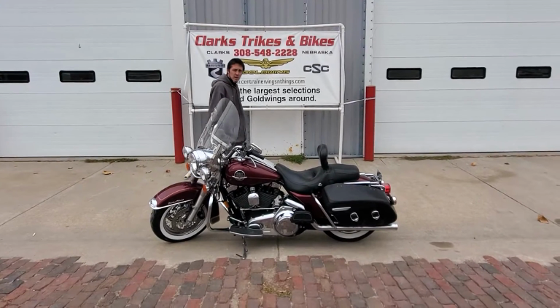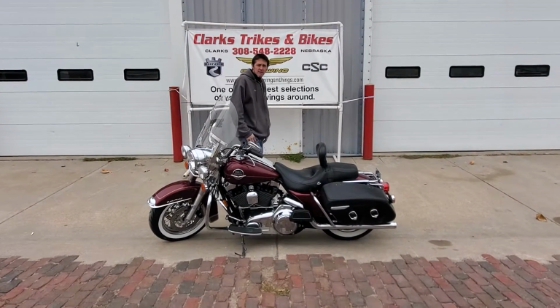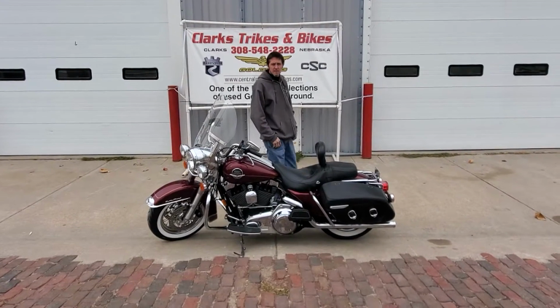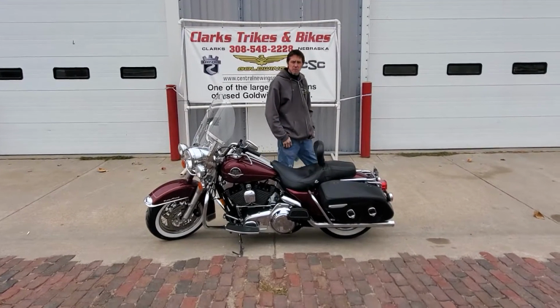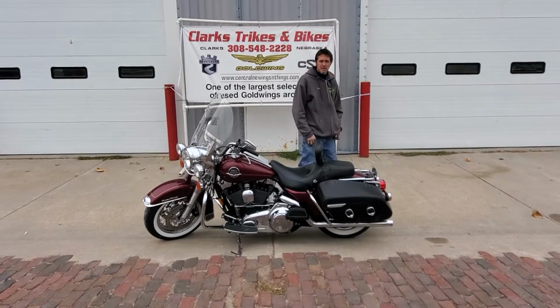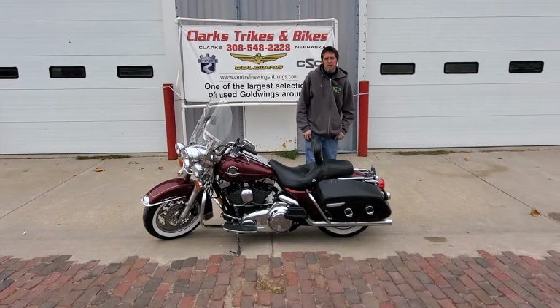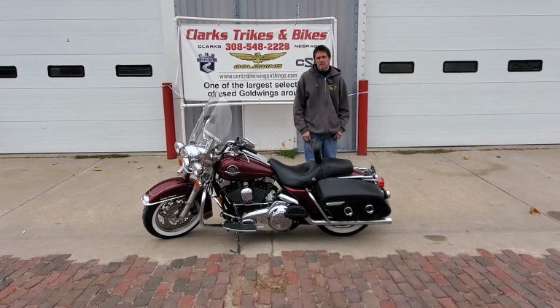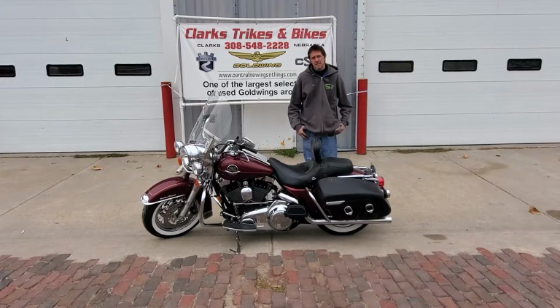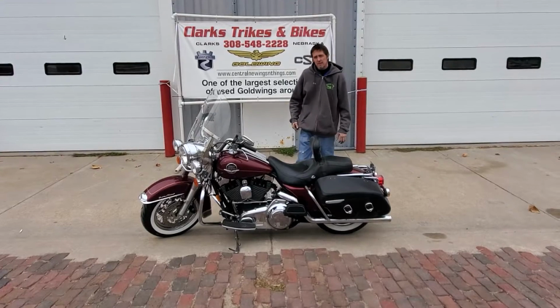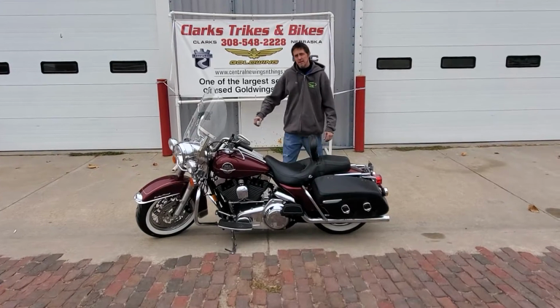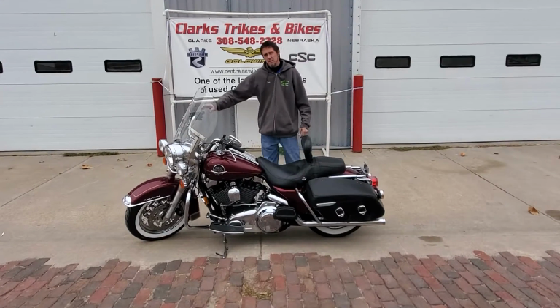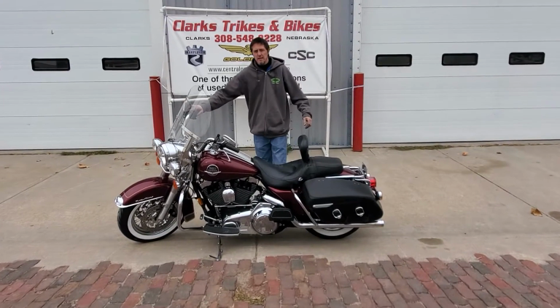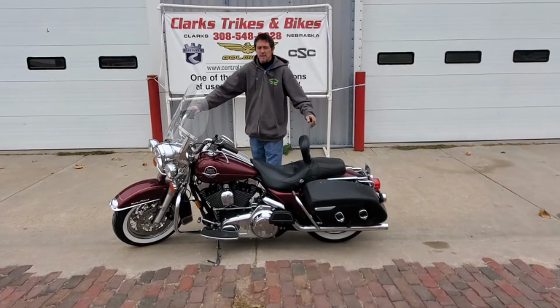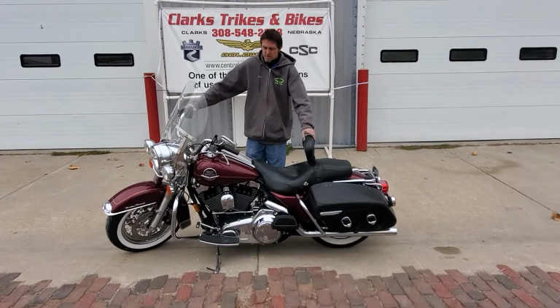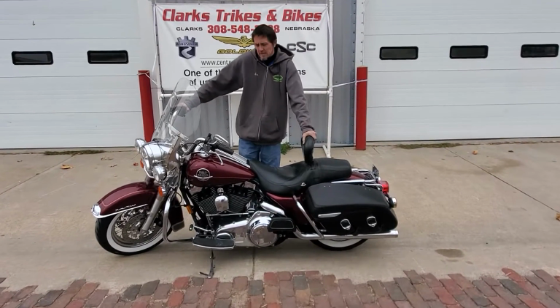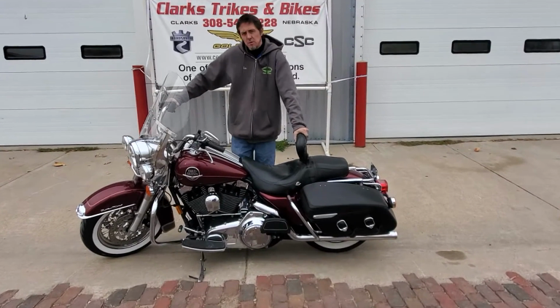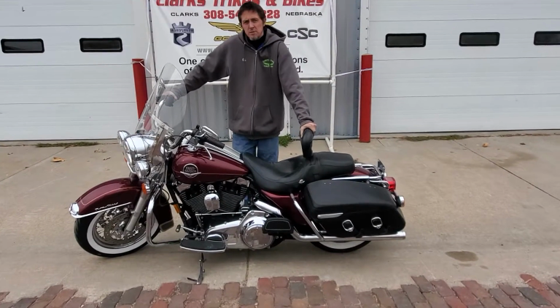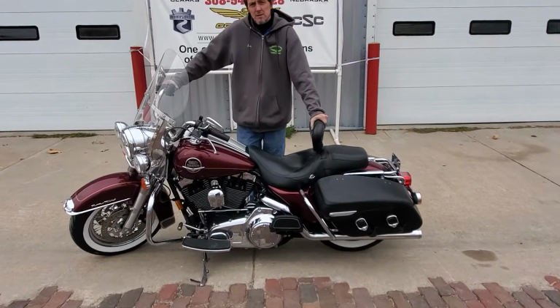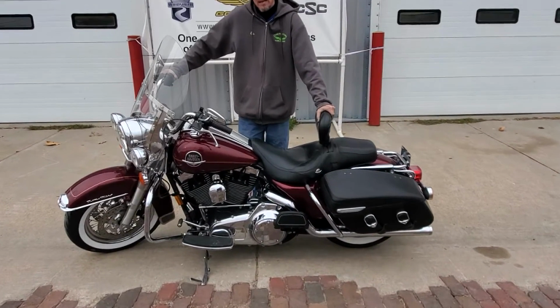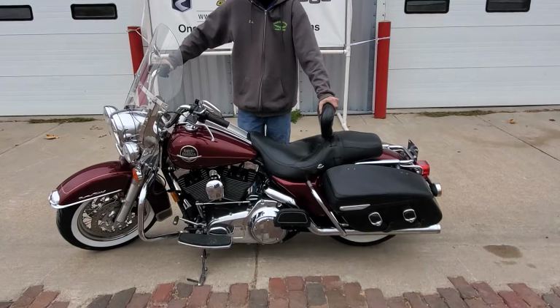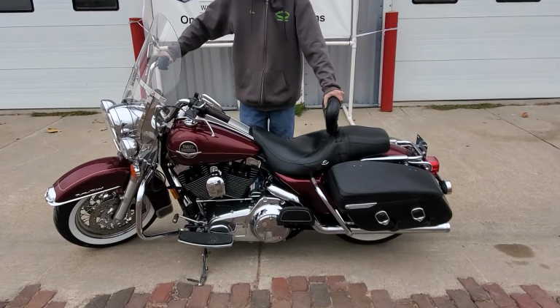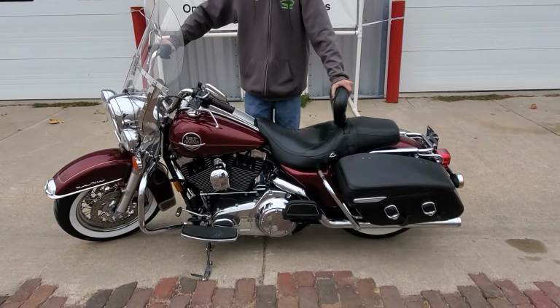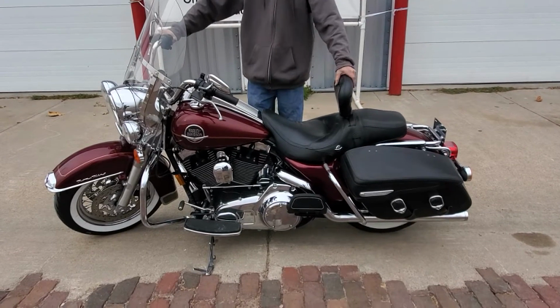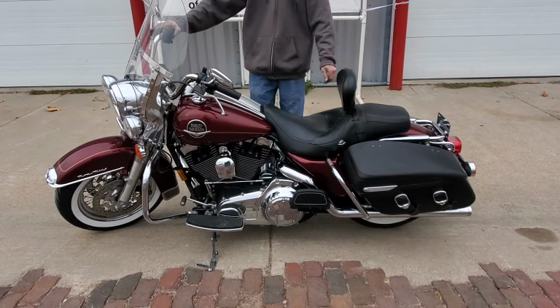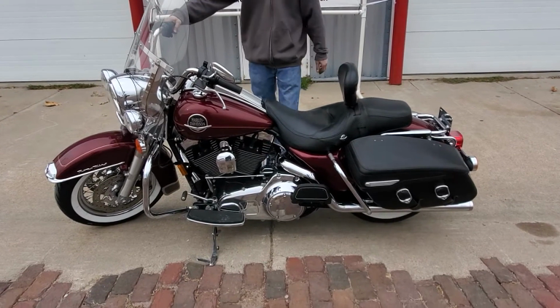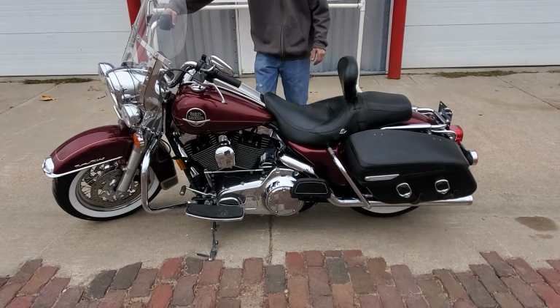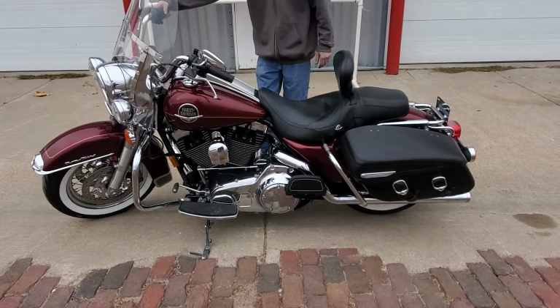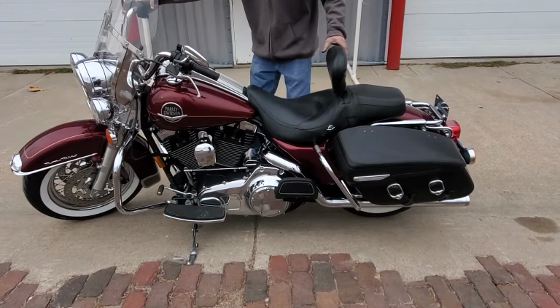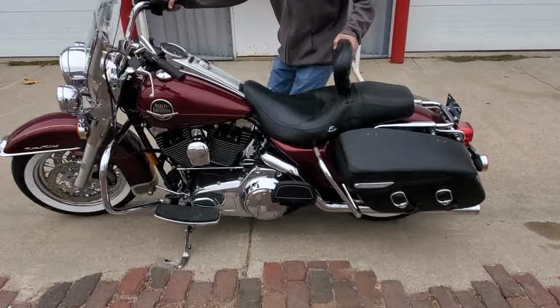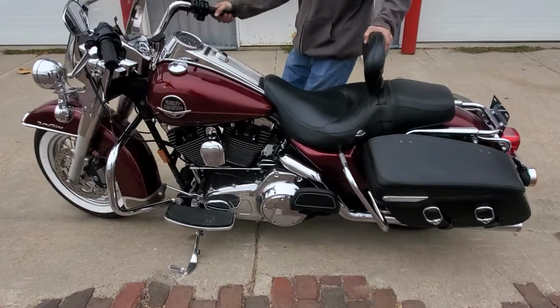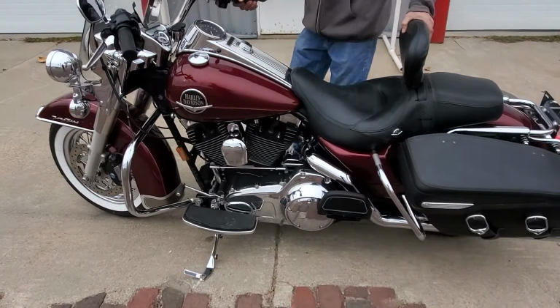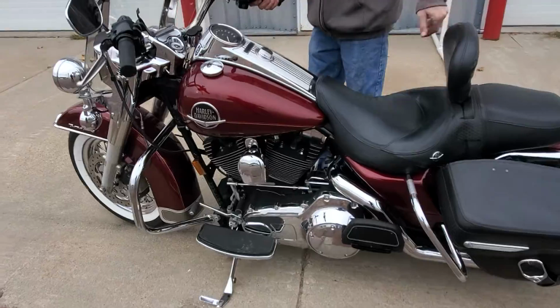Good afternoon everybody and welcome back to Clark Stripes and Bikes. We've got Eric and Joe here today. We are showcasing a 2008 Harley-Davidson Road King Classic. Come on in here with the camera, Joe. Let's go over this Road King a little bit.